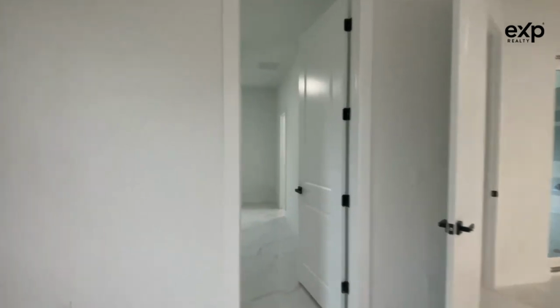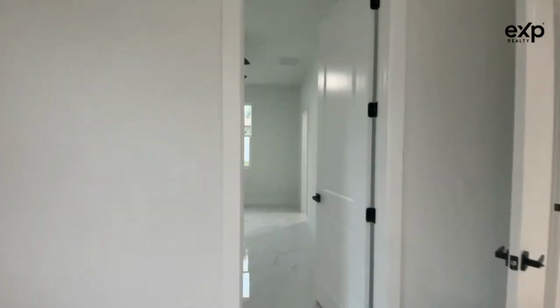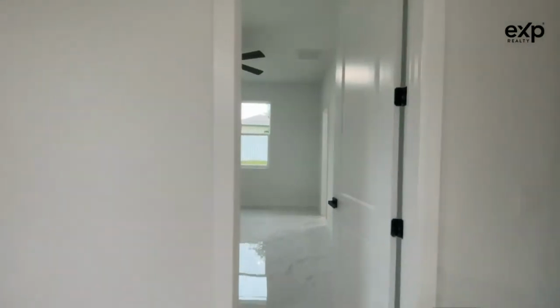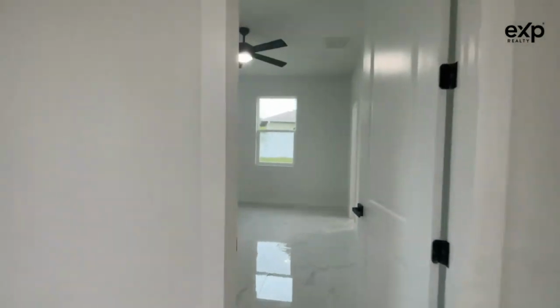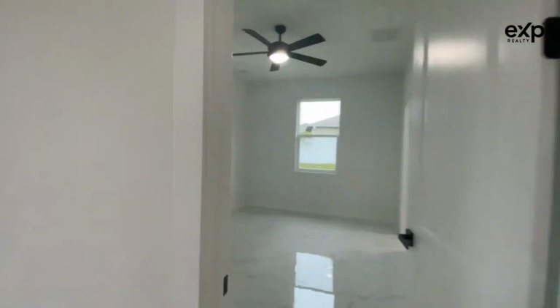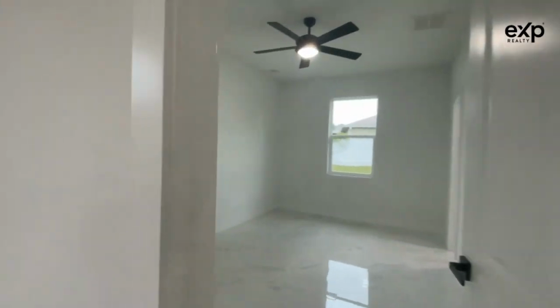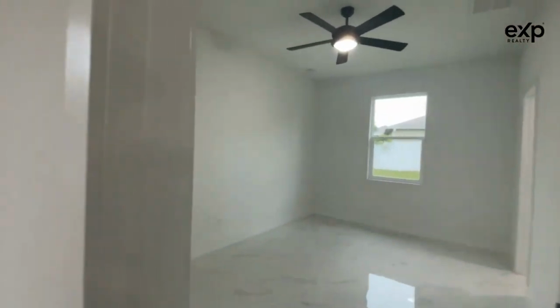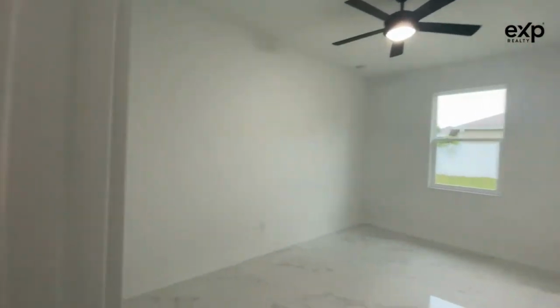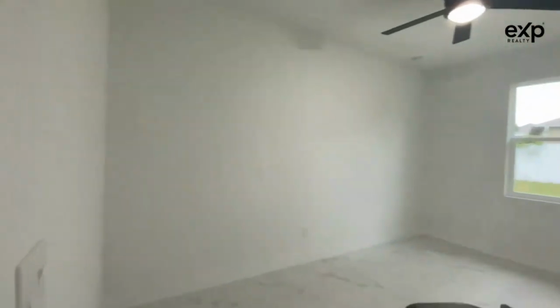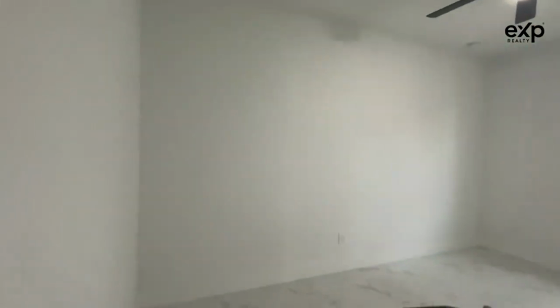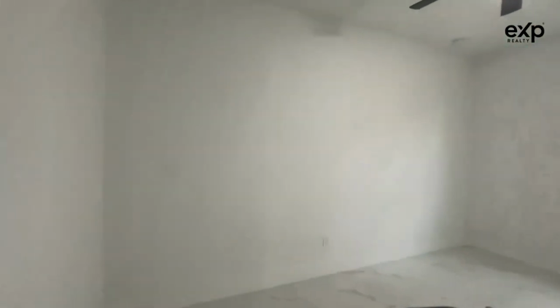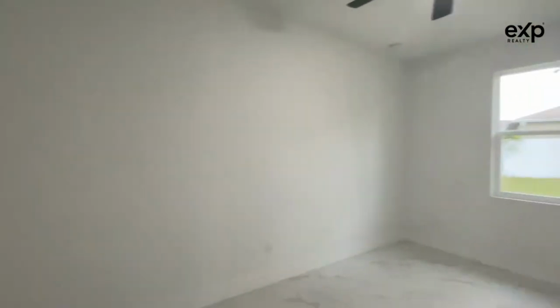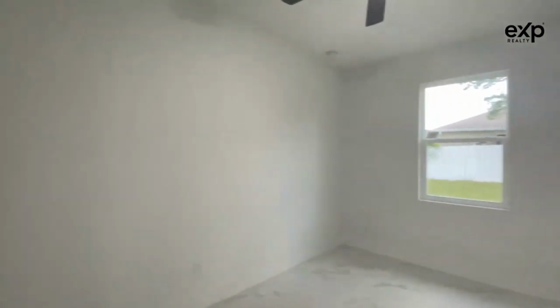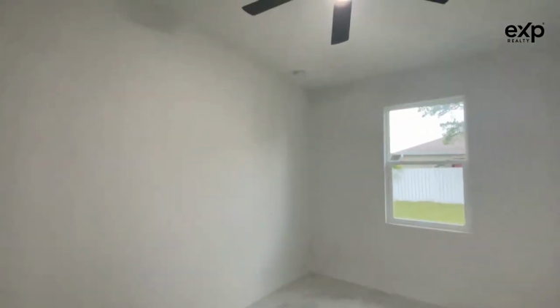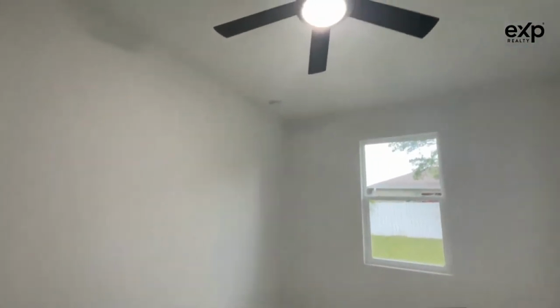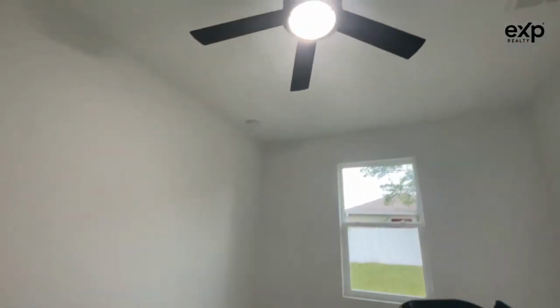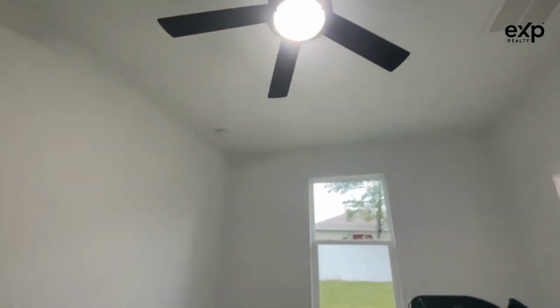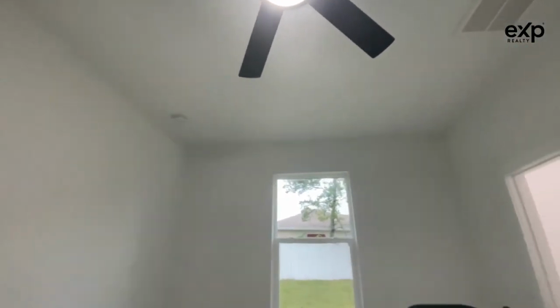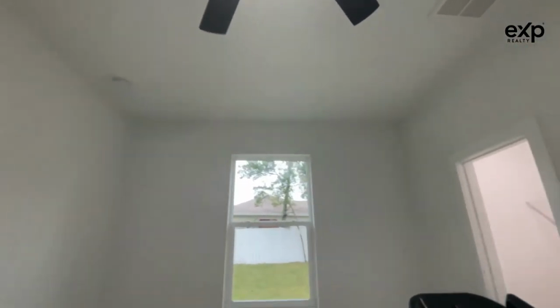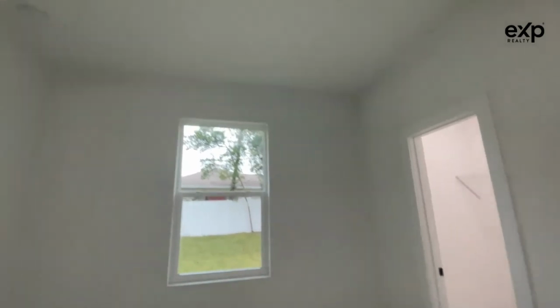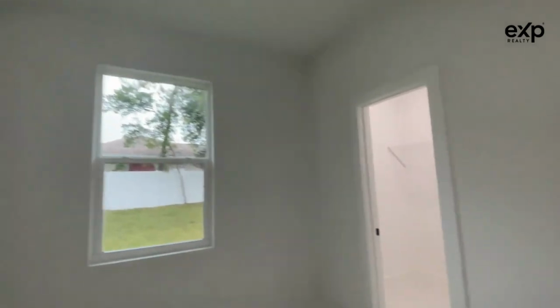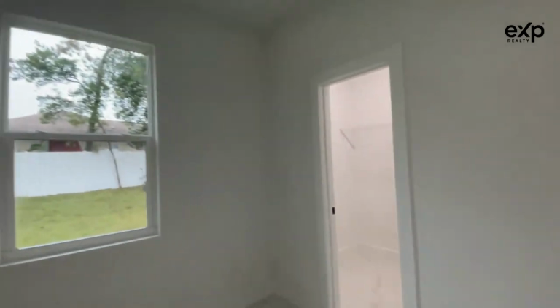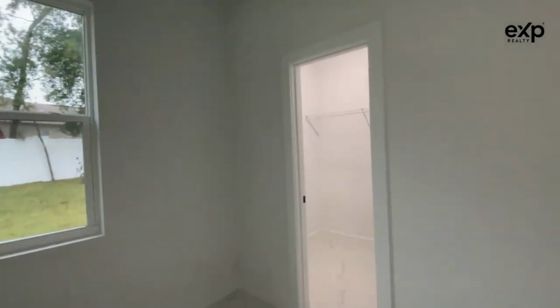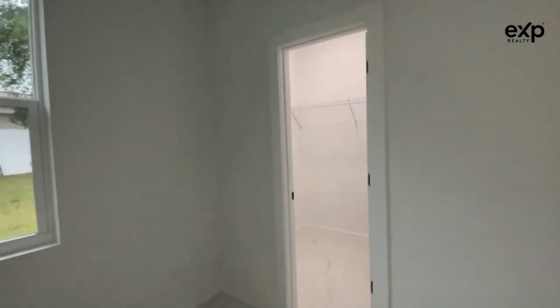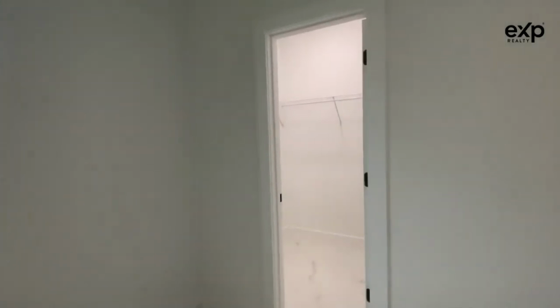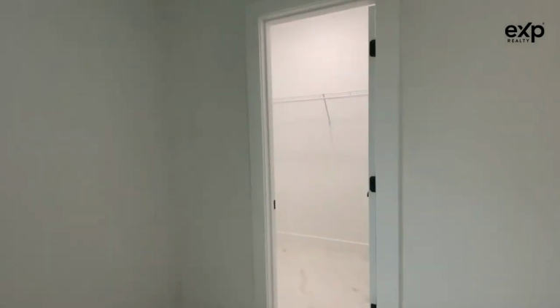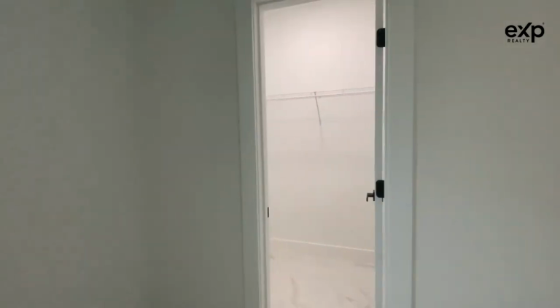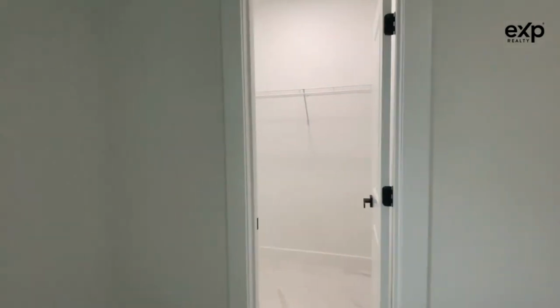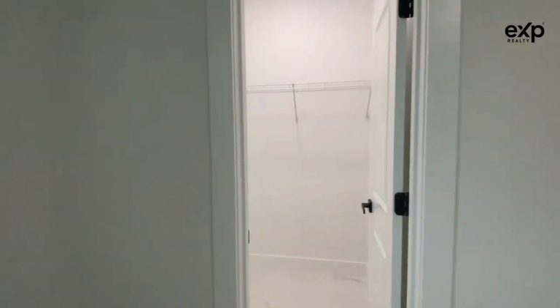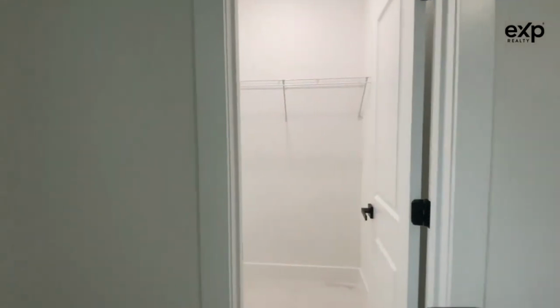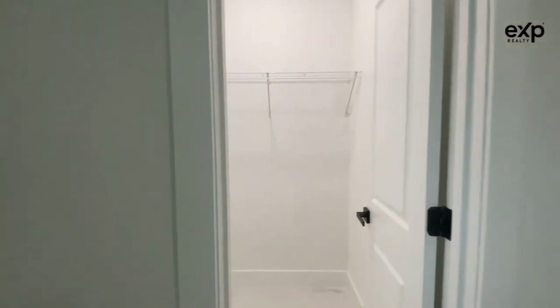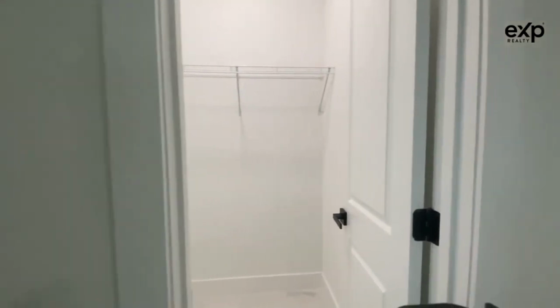Here's the third bedroom — it's a little bit bigger than the other two in the front. Consistent black fans throughout, and a walk-in closet here.